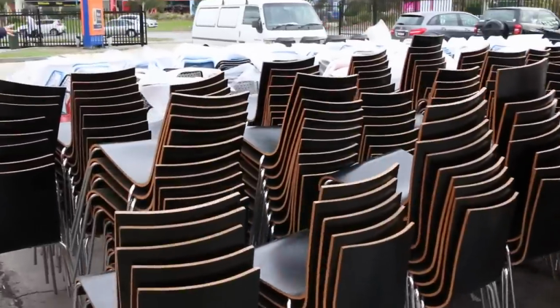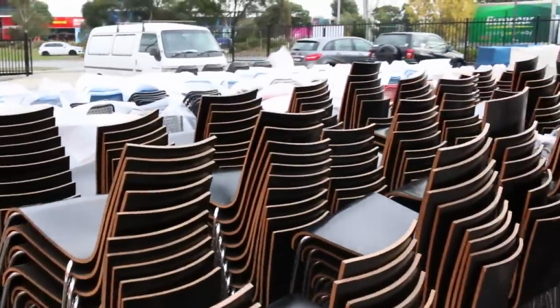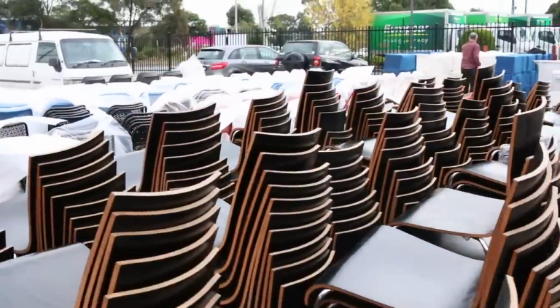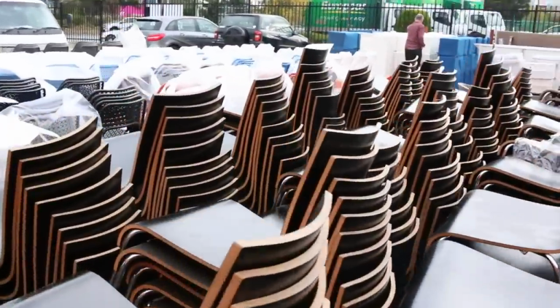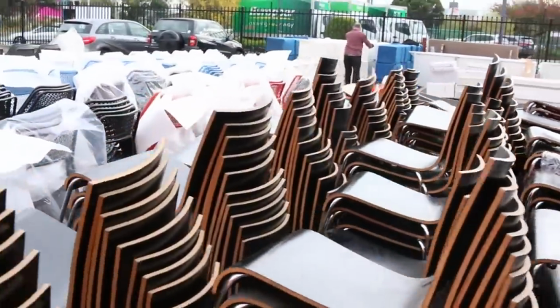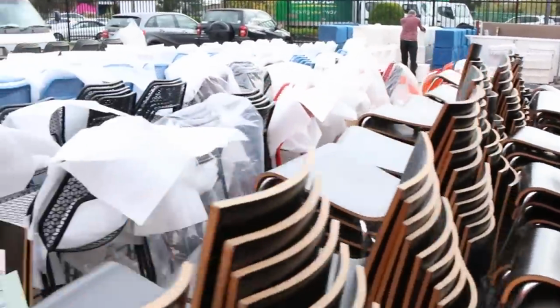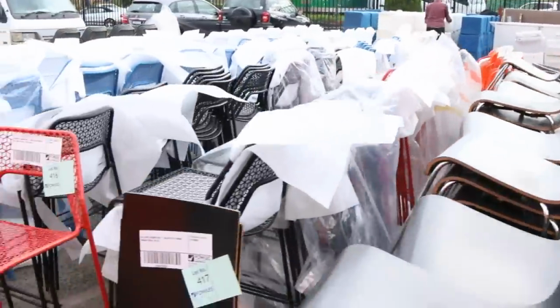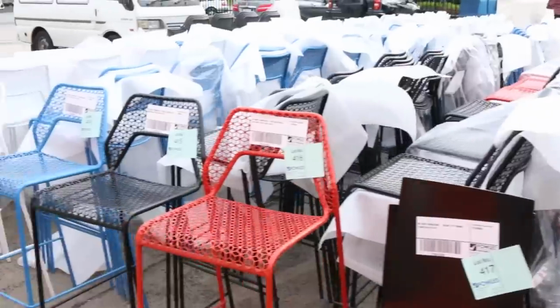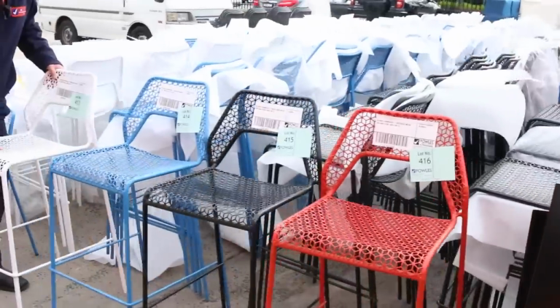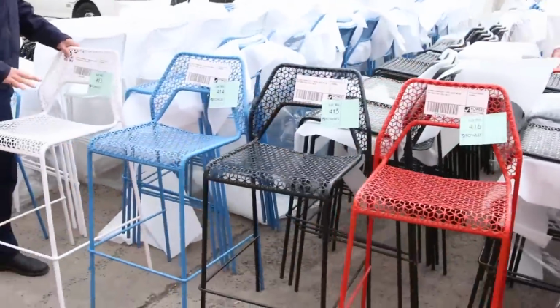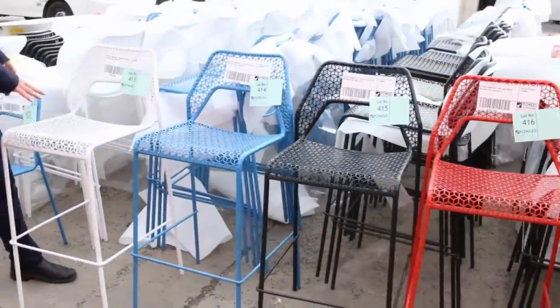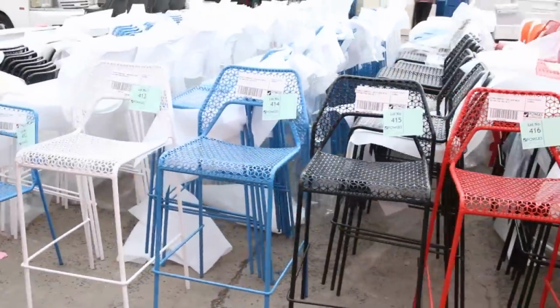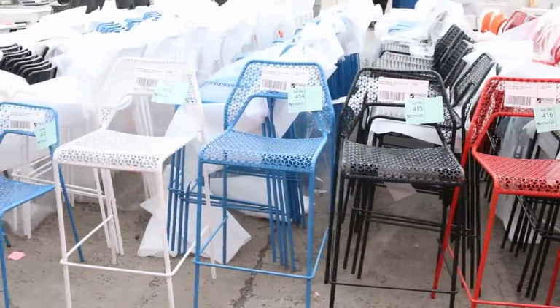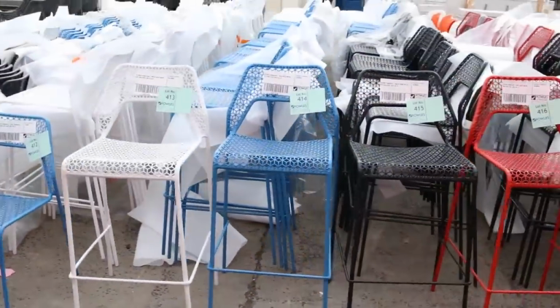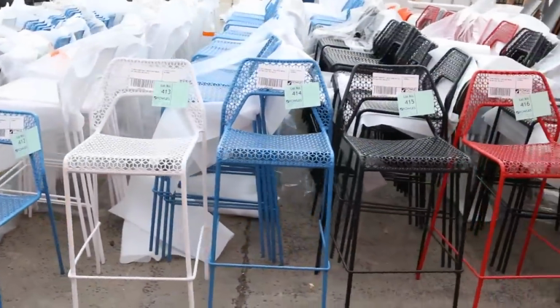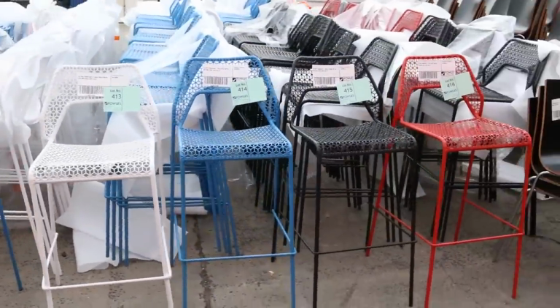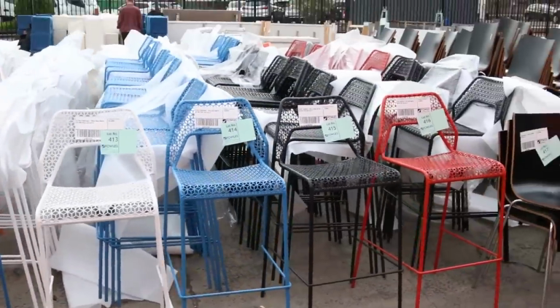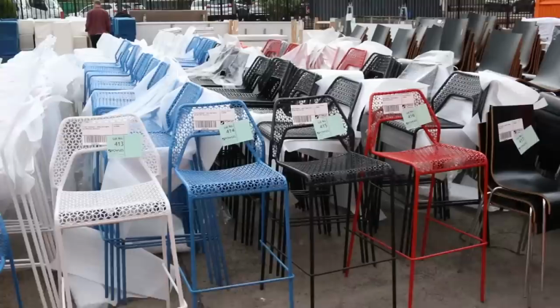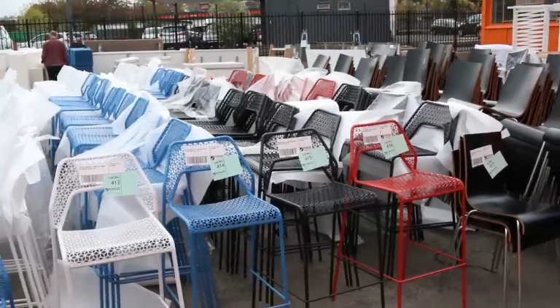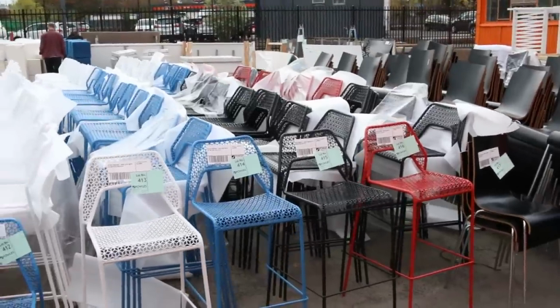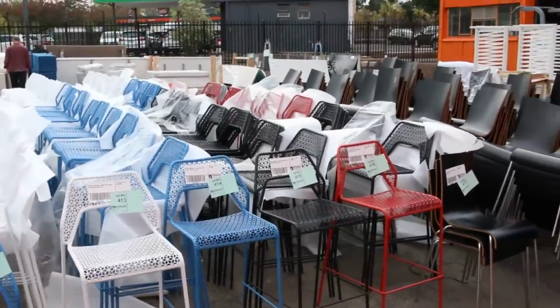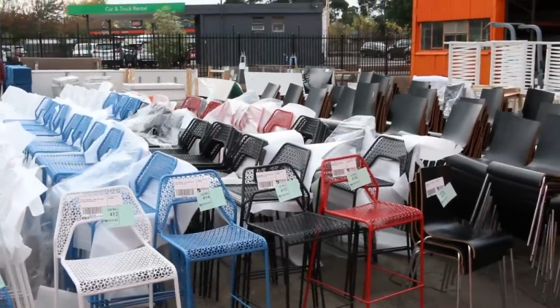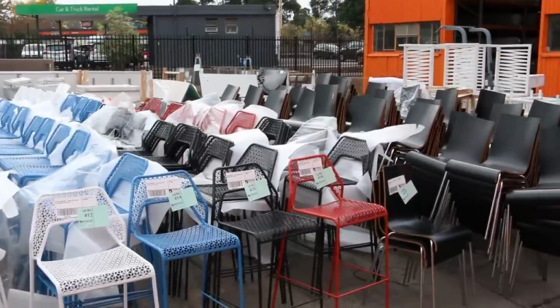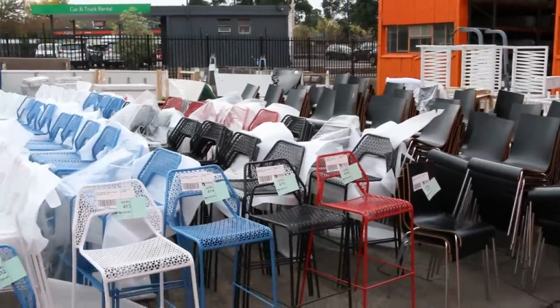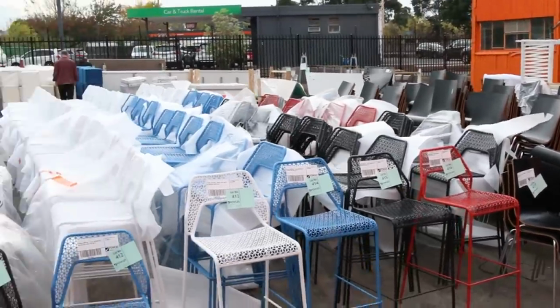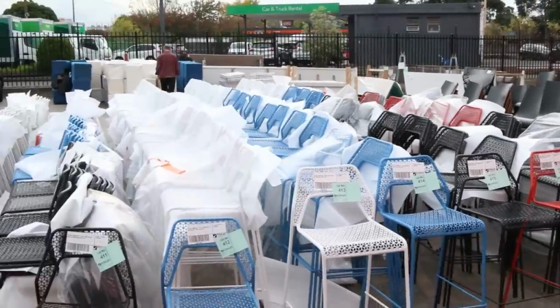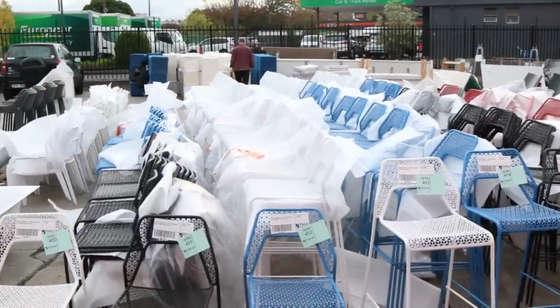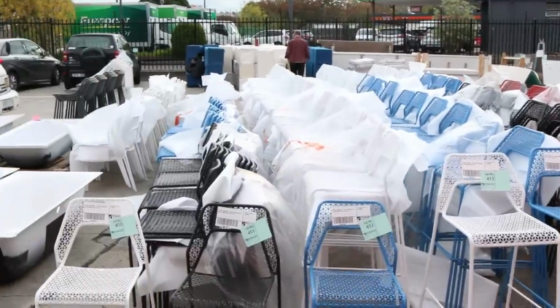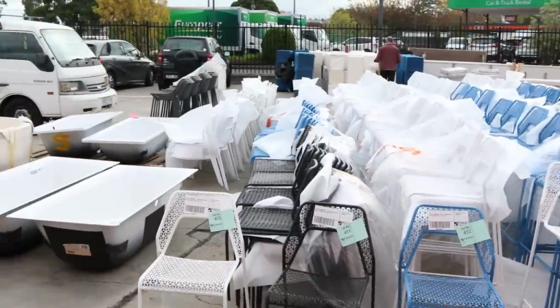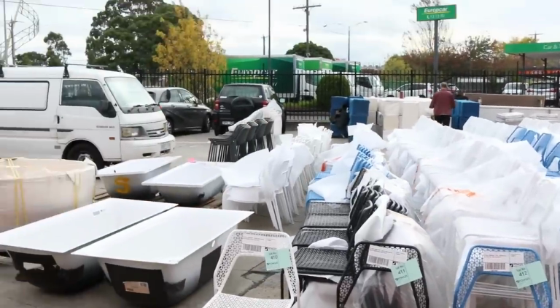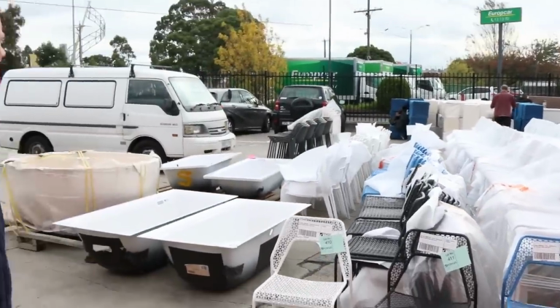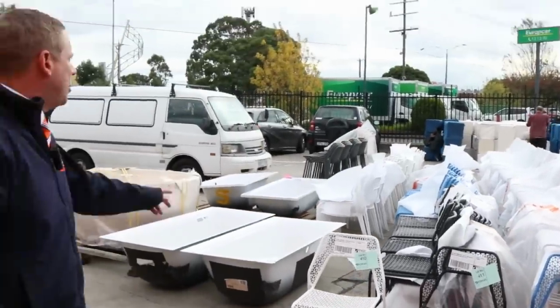There's bar stools - these are interesting ones, these are Blue Dot brand. There's a good couple of hundred of those, both in chair height and bar stool height. I'm thinking they'll go for about the $5 to $10 mark, but I'll start them all the way at $1, so that'll be nice.